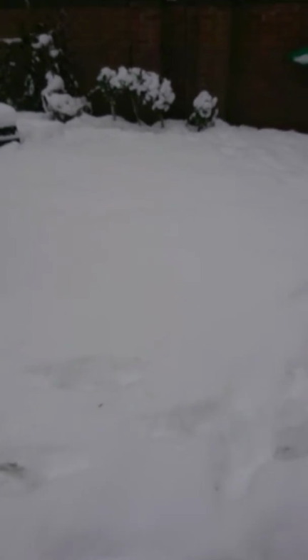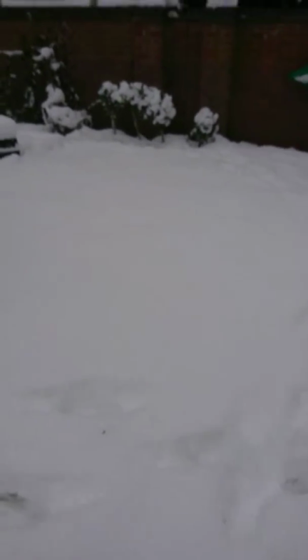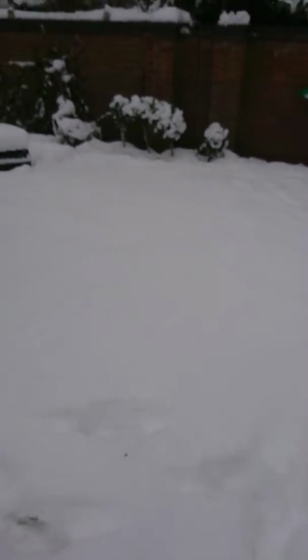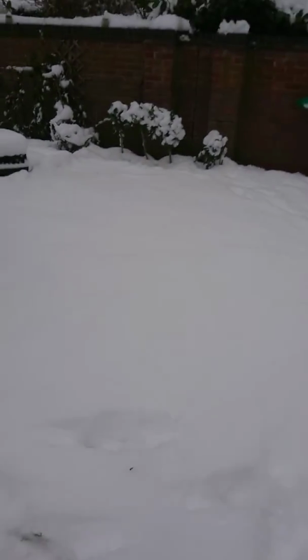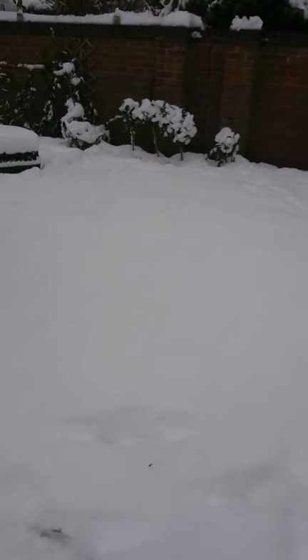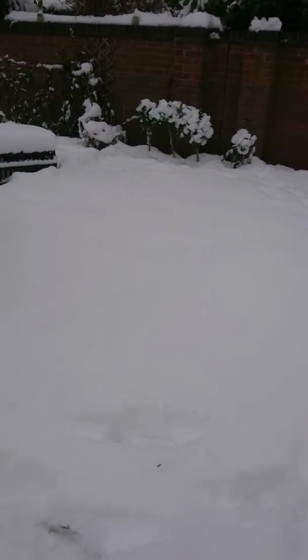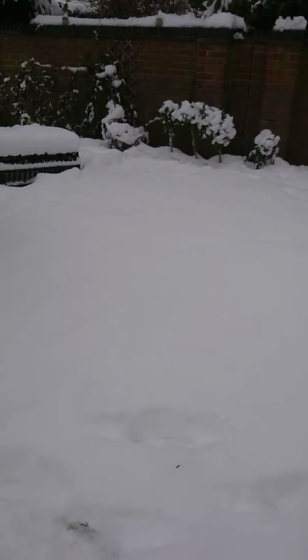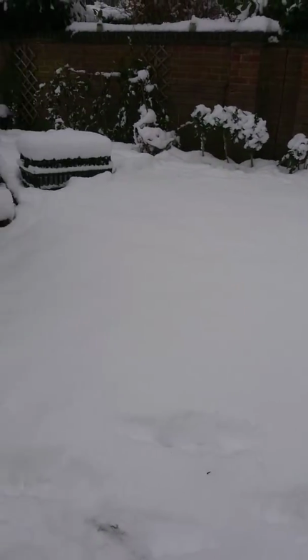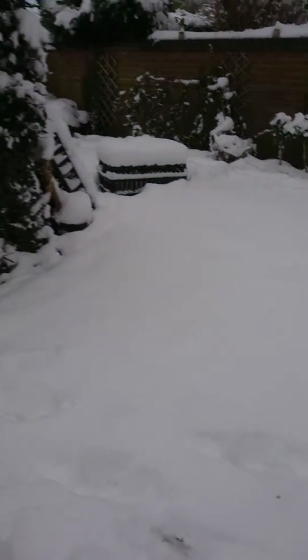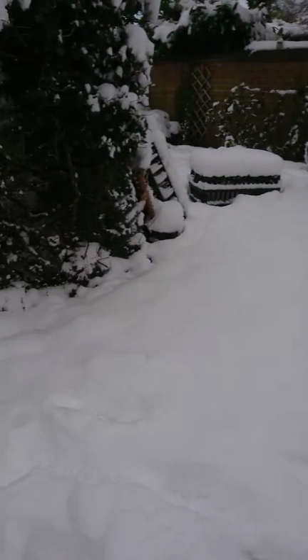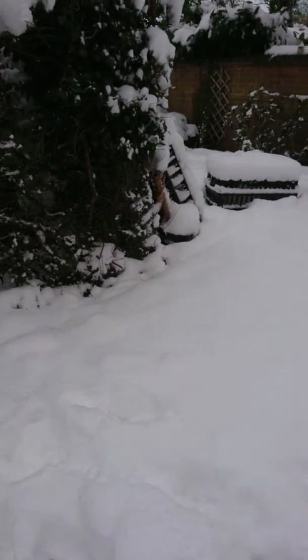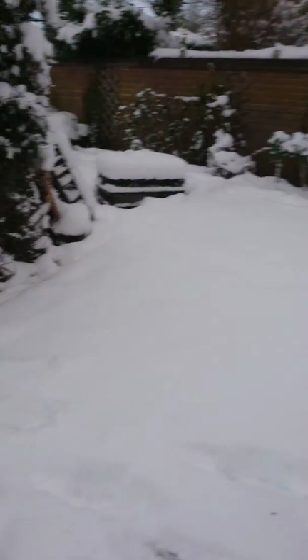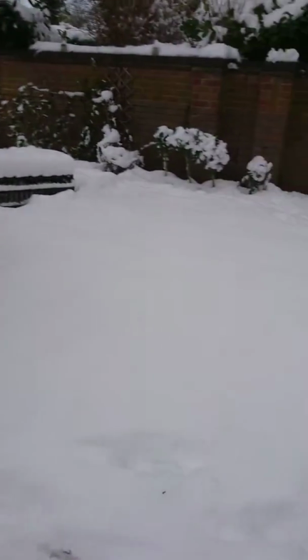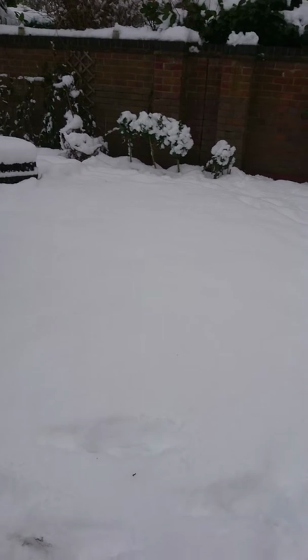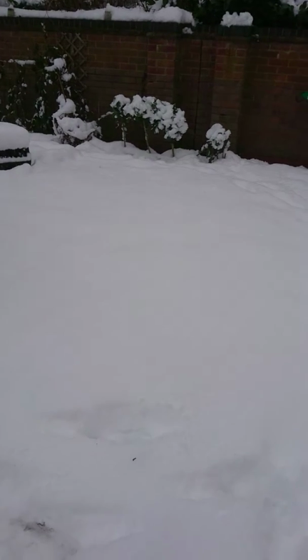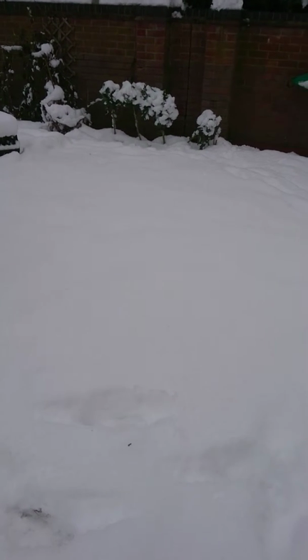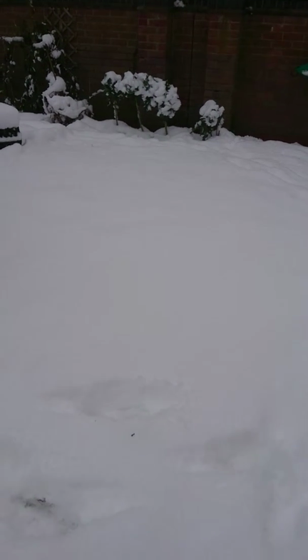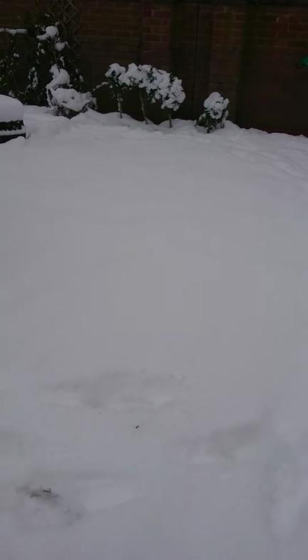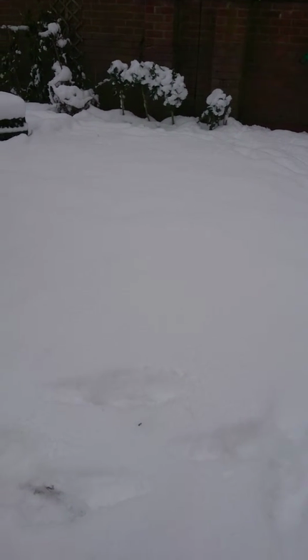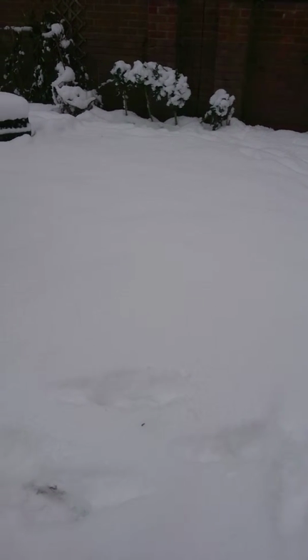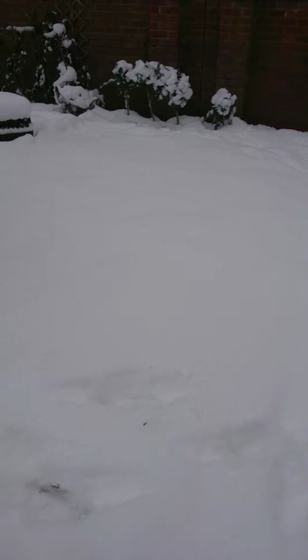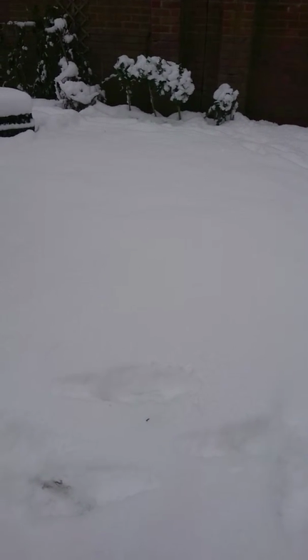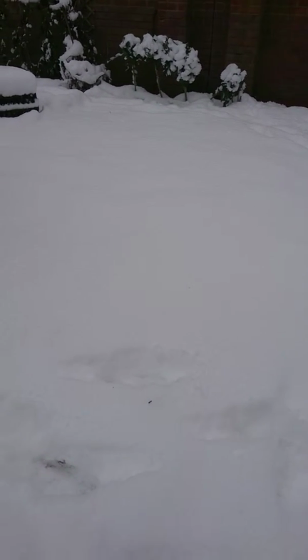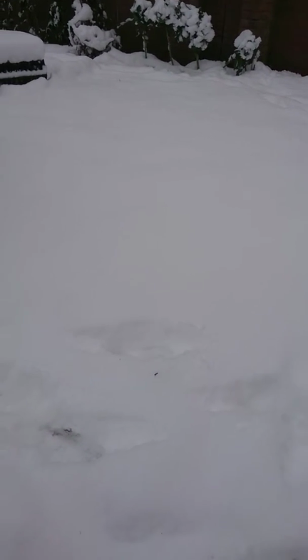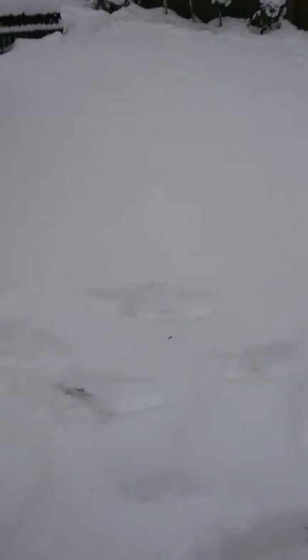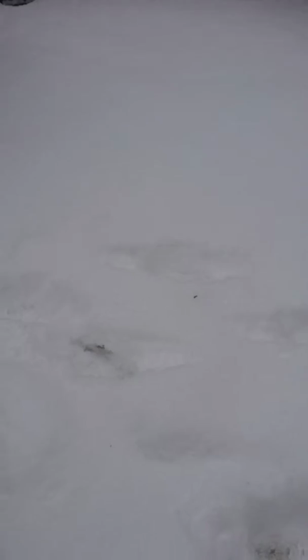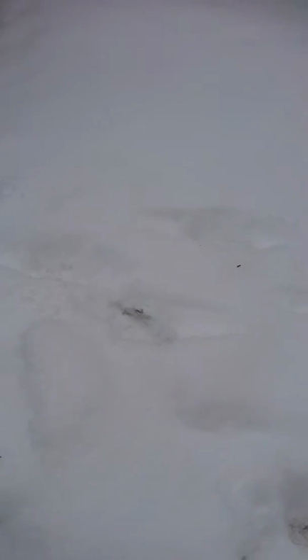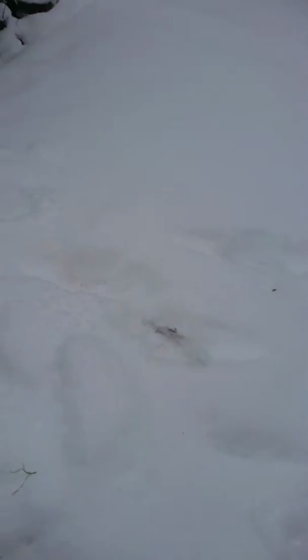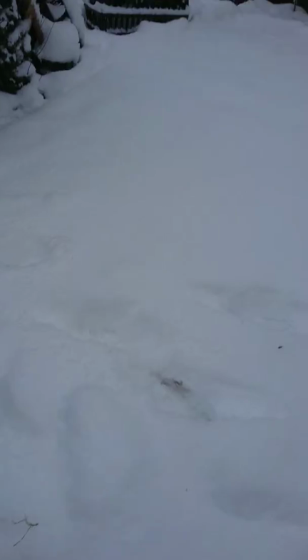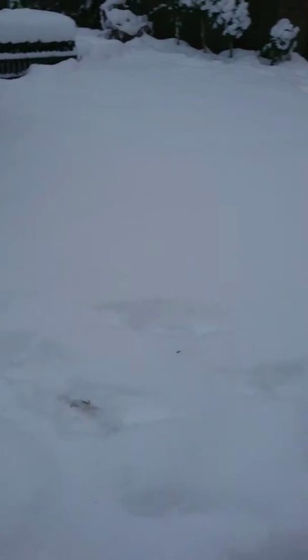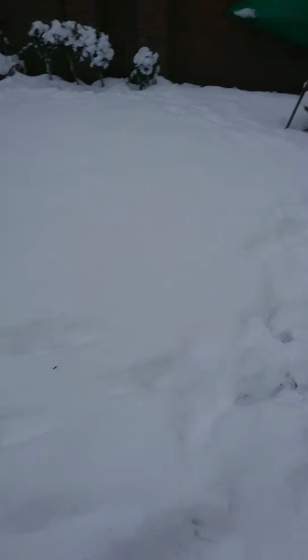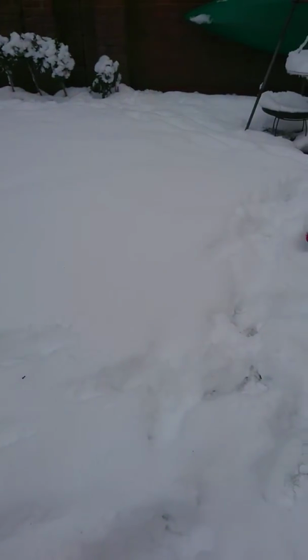It doesn't happen very often. Obviously we've had a couple of days of snow, so I thought I'd just give you a quick video as to what to do with your lawn when it's snowed. As you can see, it's quite nicely deep in snow.